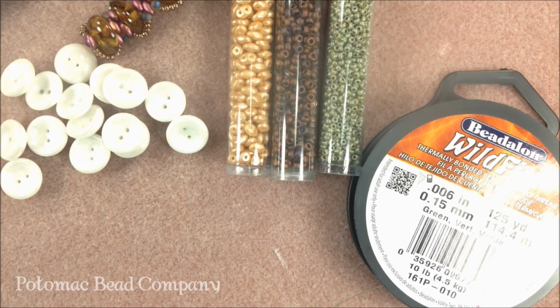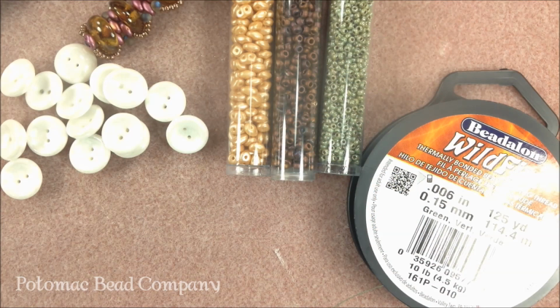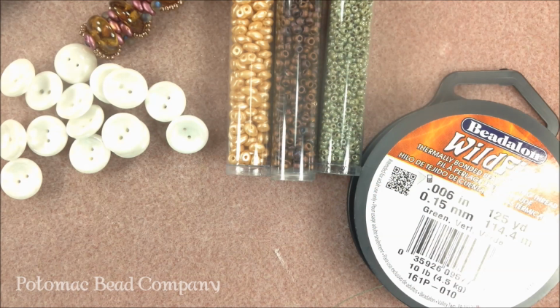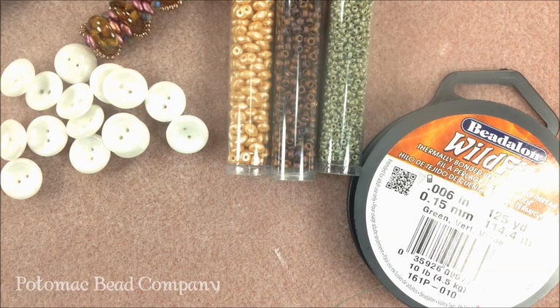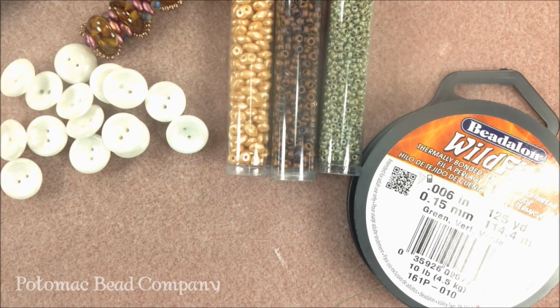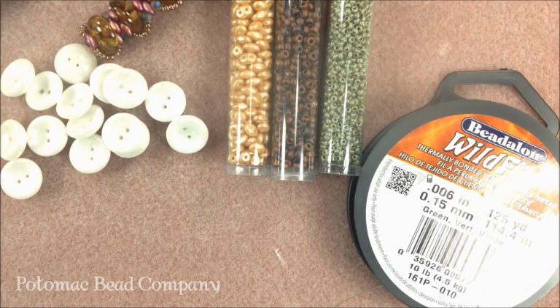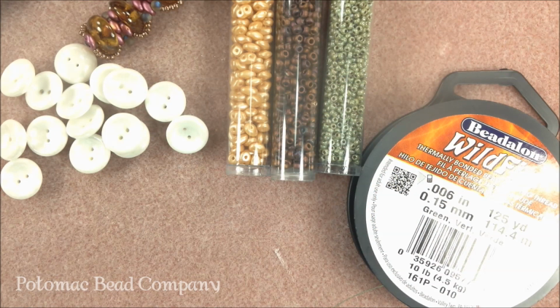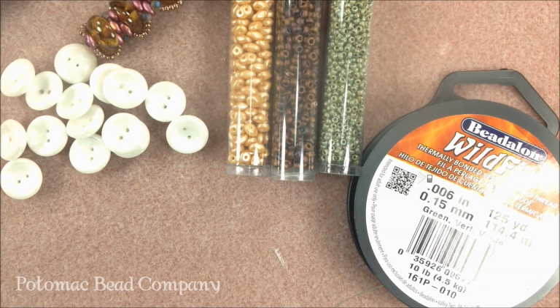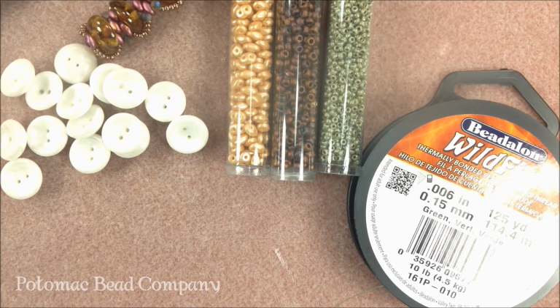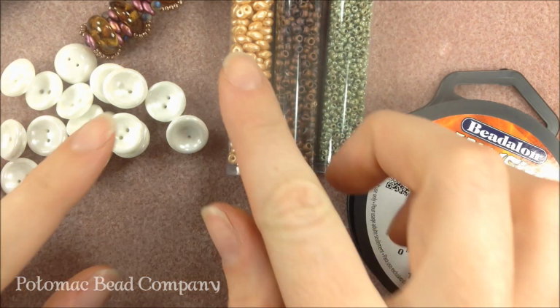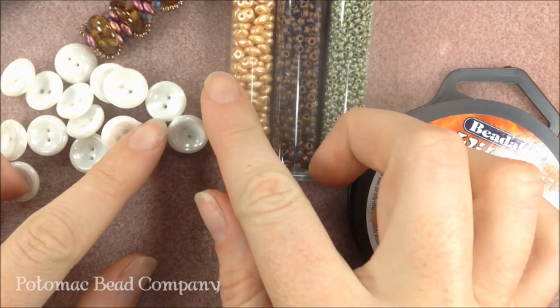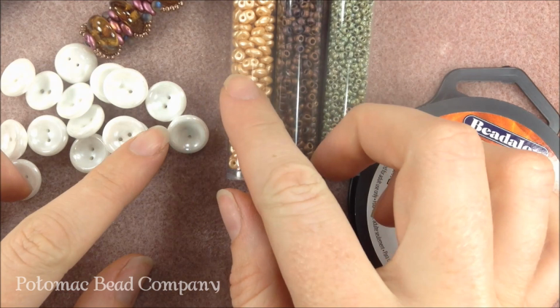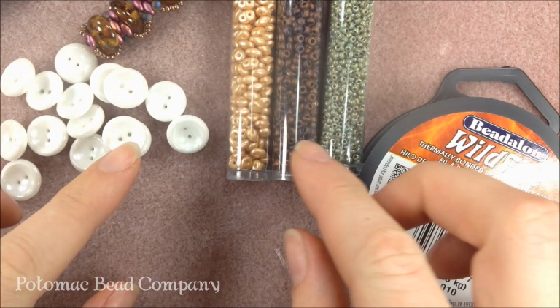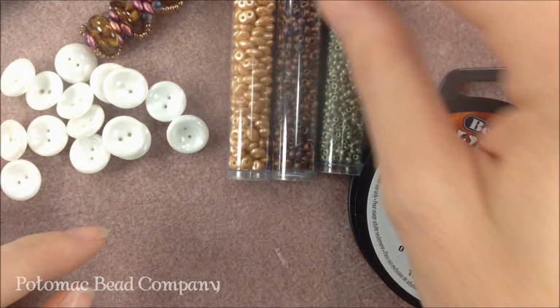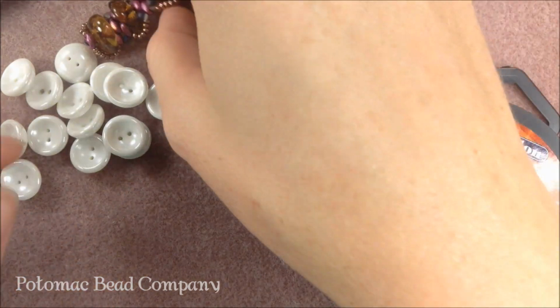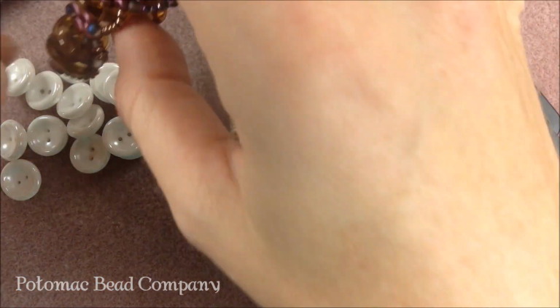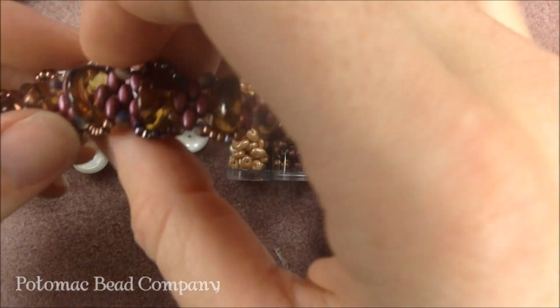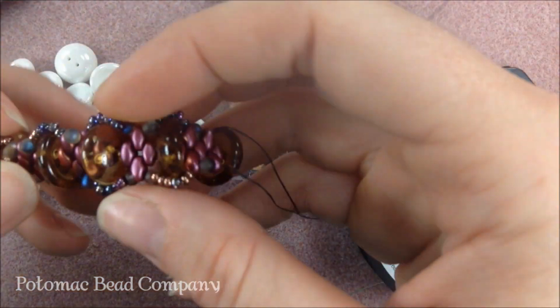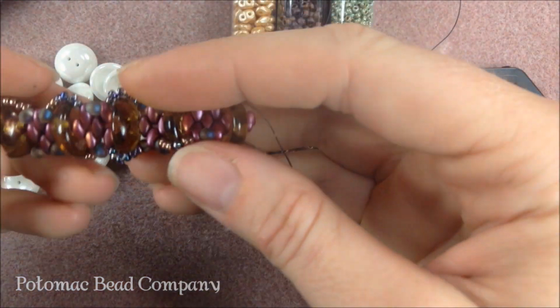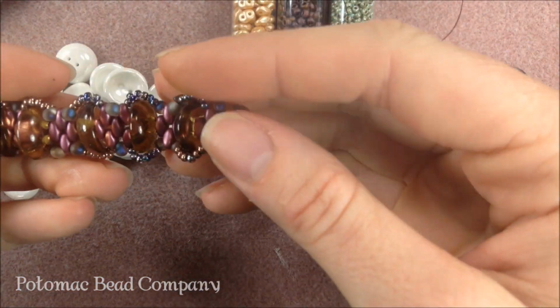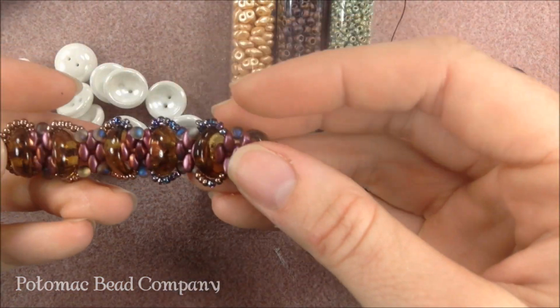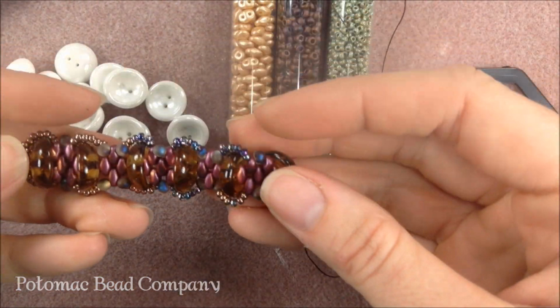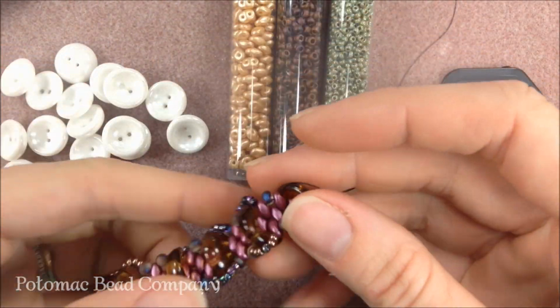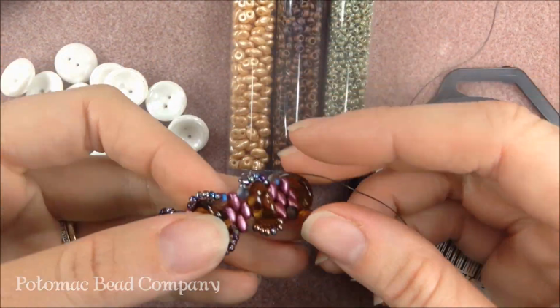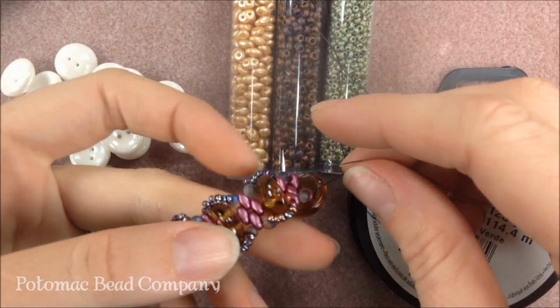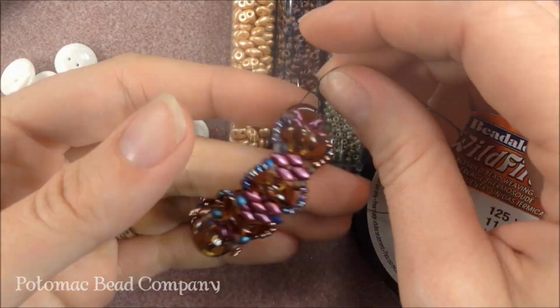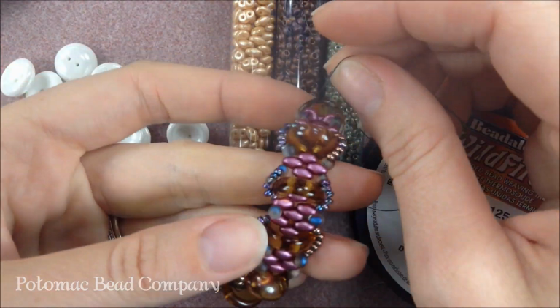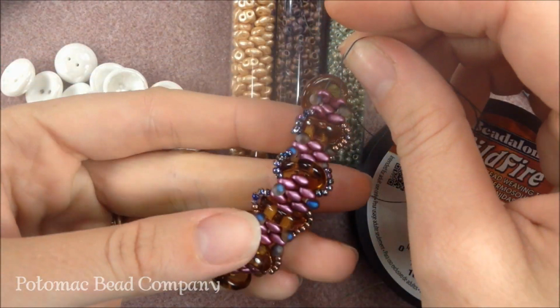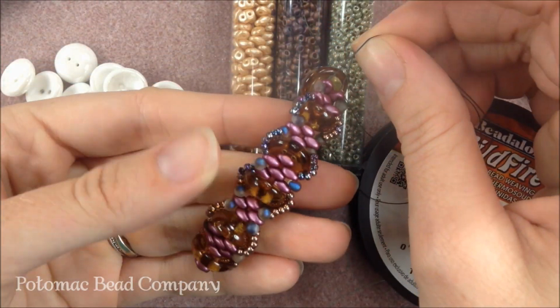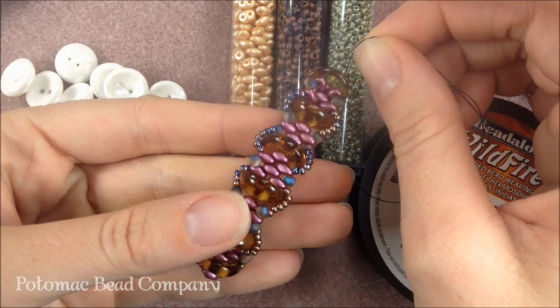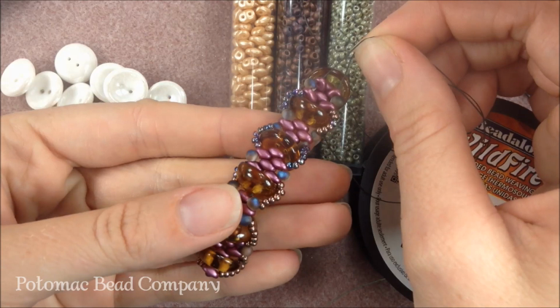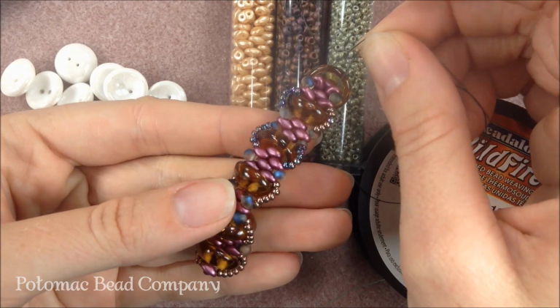Hi folks, I'm Allie with the Potomac Bead Company and I'm going to show you today how to do this Captured Cups bracelet. It's a fun bracelet and it's going to sit up on the wrist a little bit.